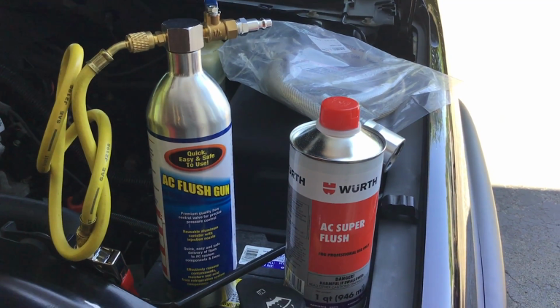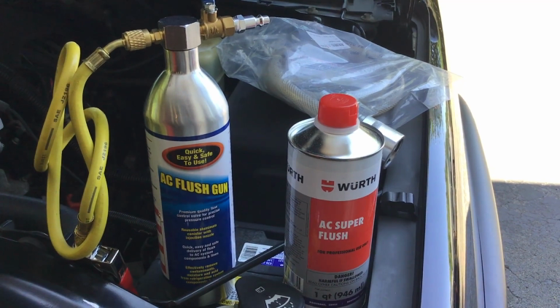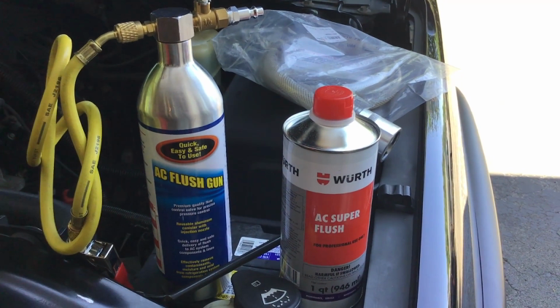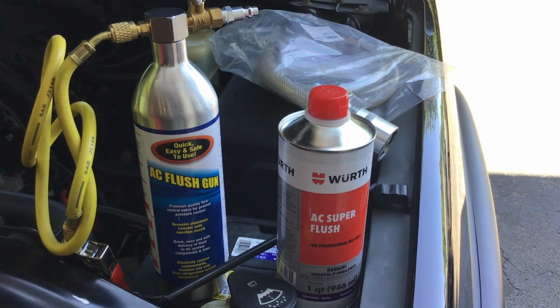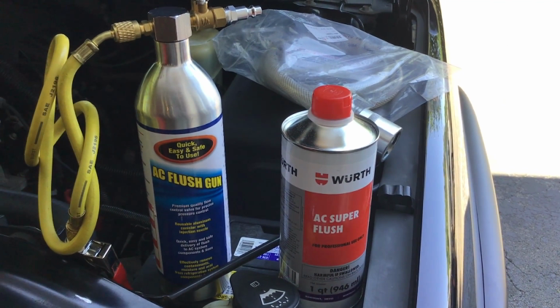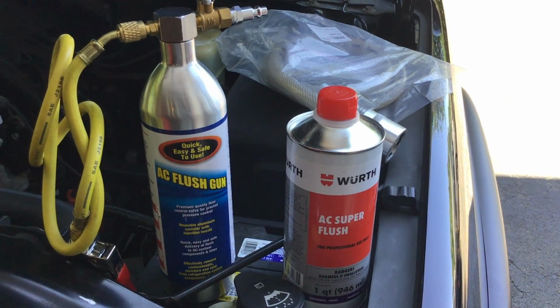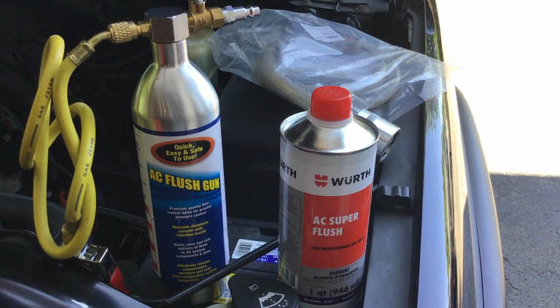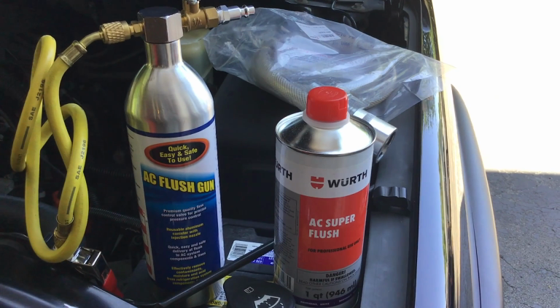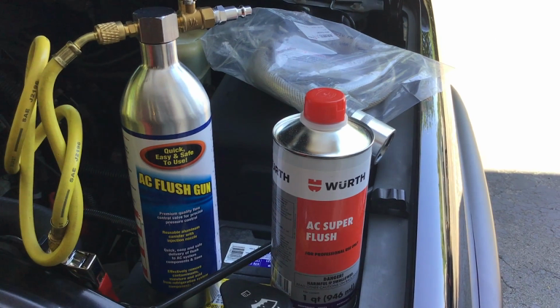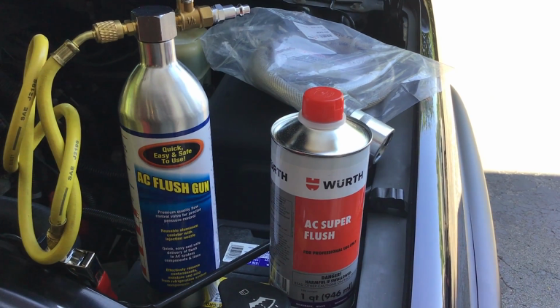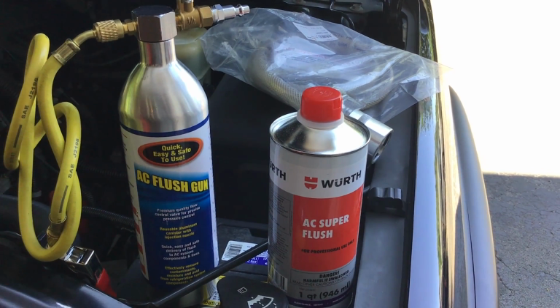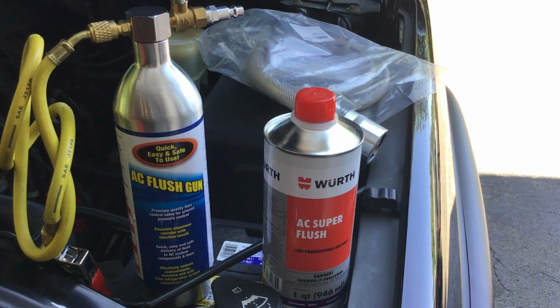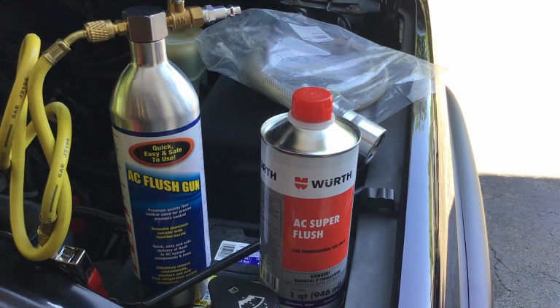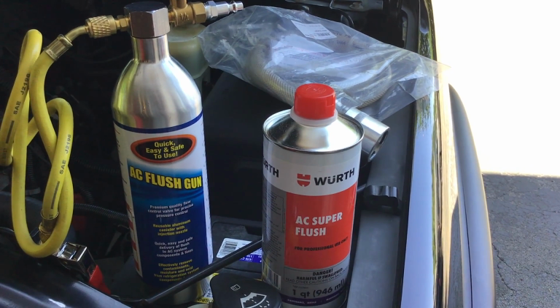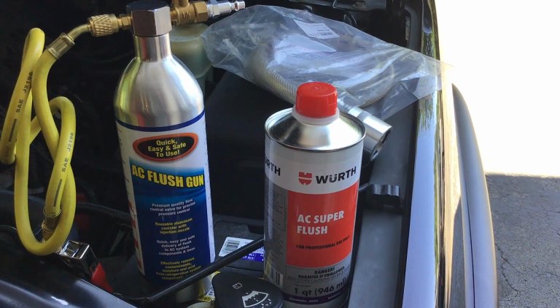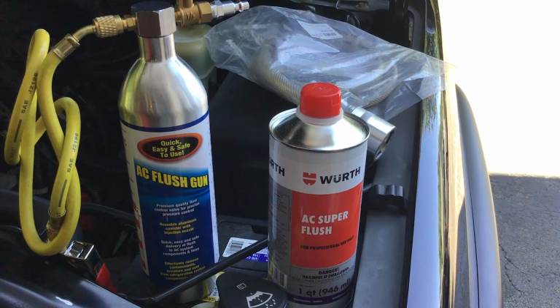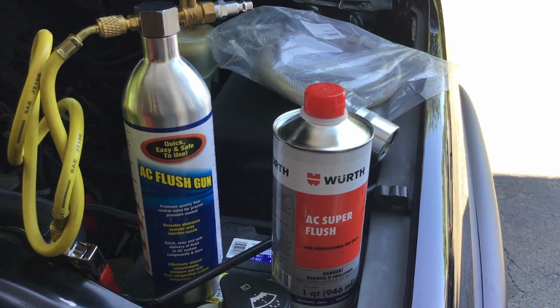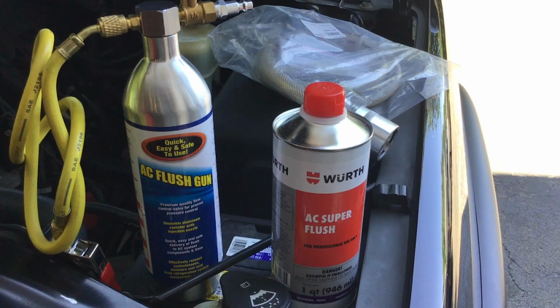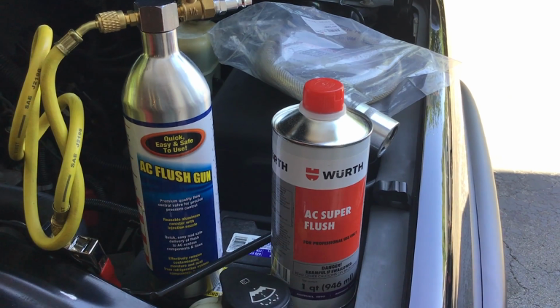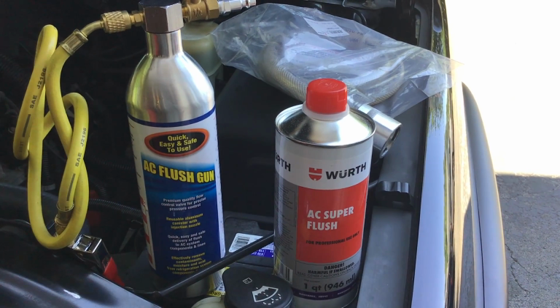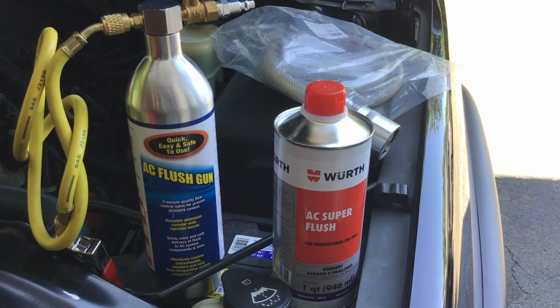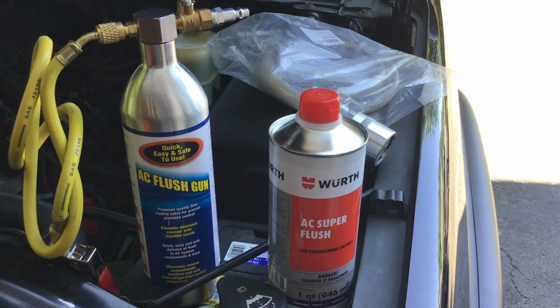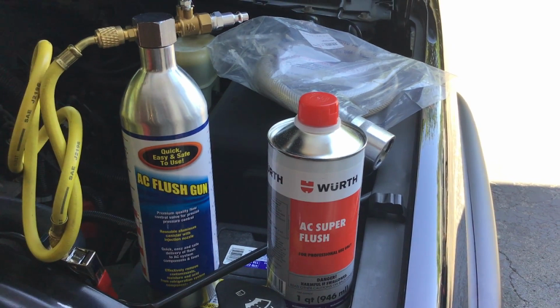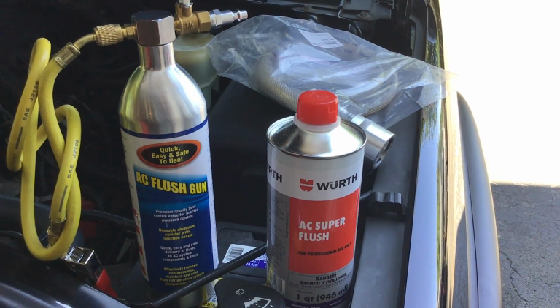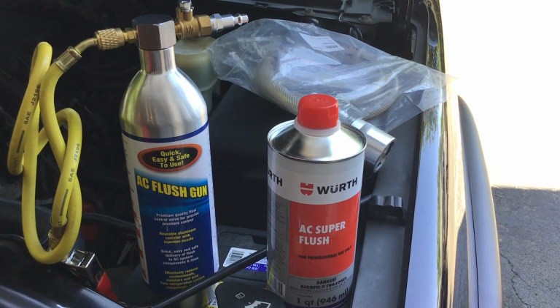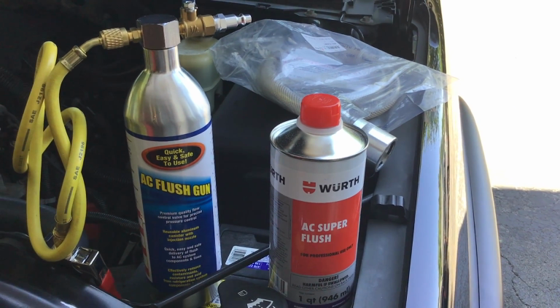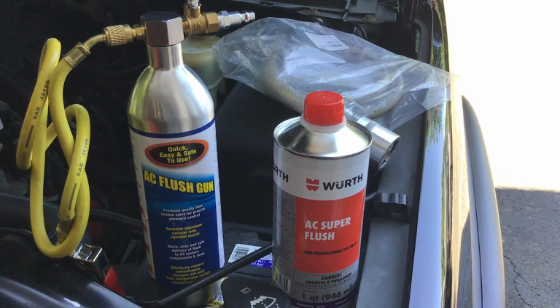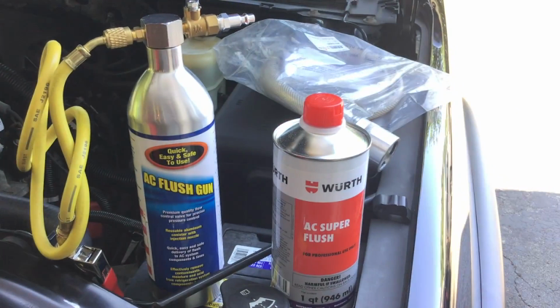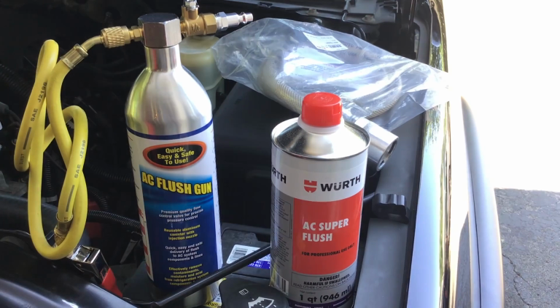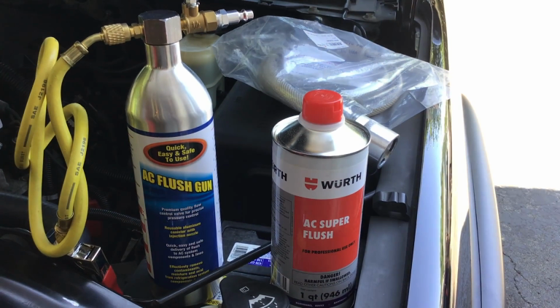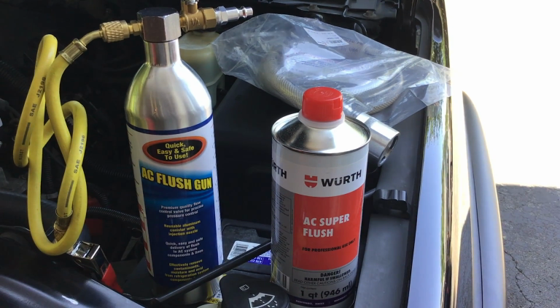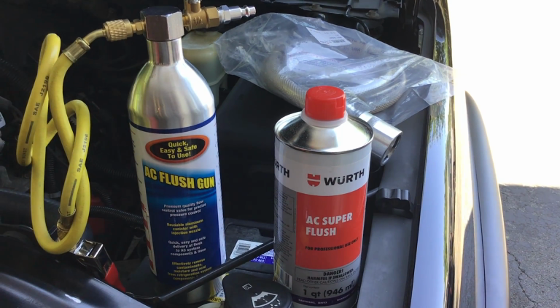Today we'll be disassembling the system. We're going to first evacuate the refrigerant from the system, disassemble it, flush all the components that are flushable, and we're going to use our AC super flush.